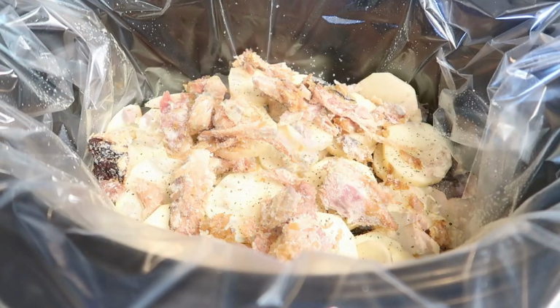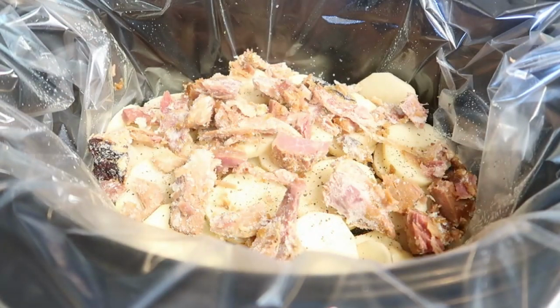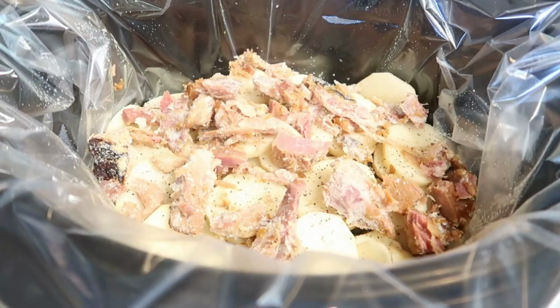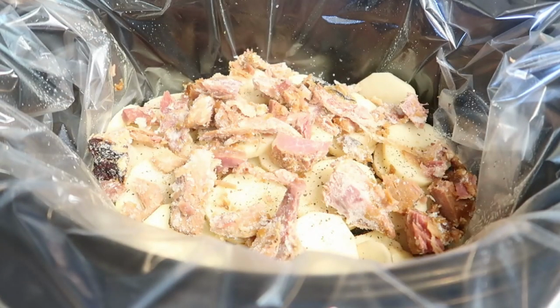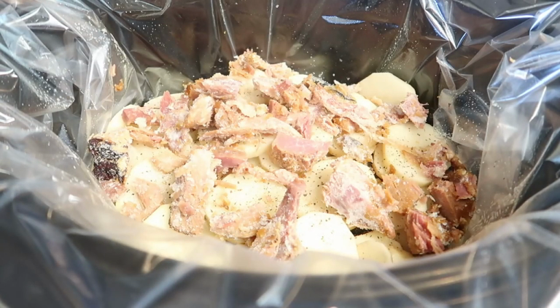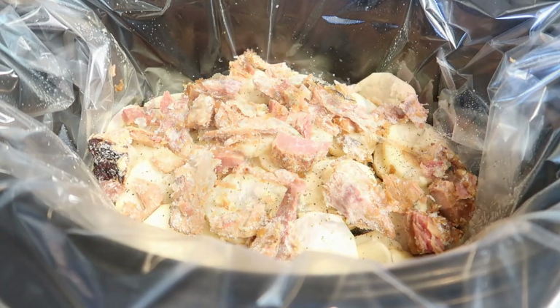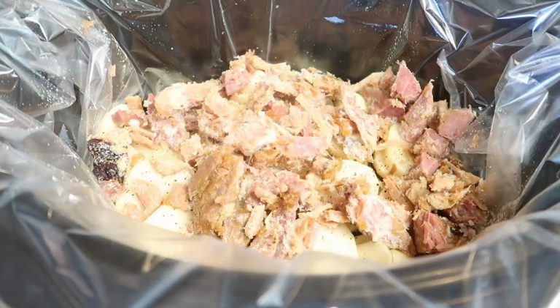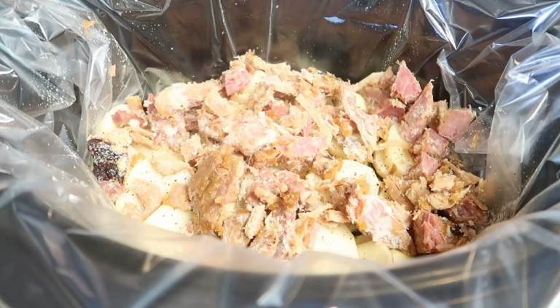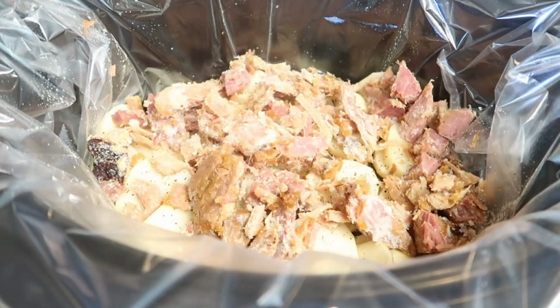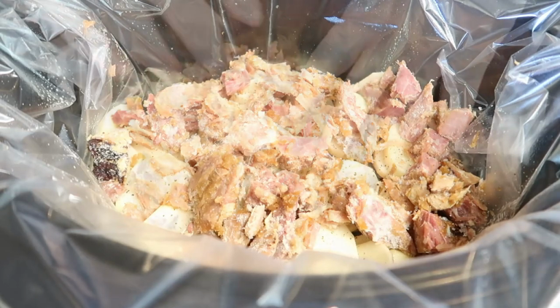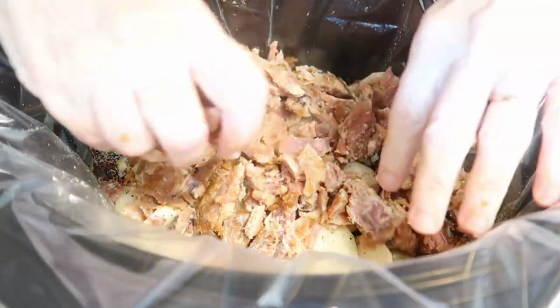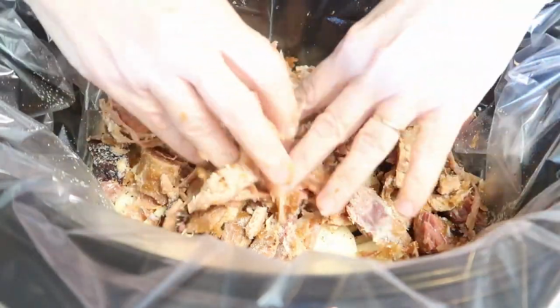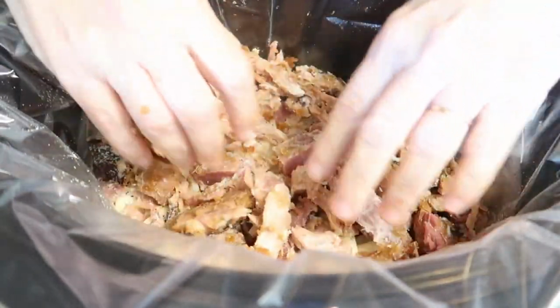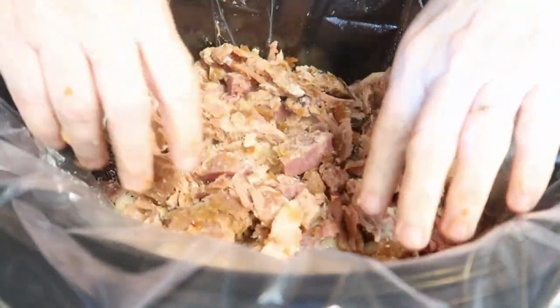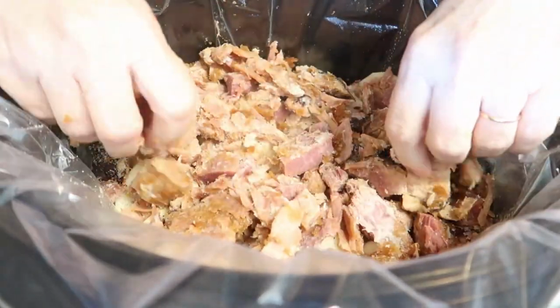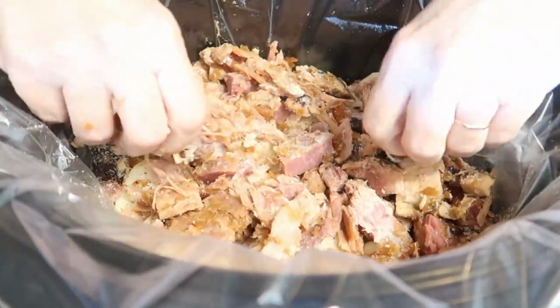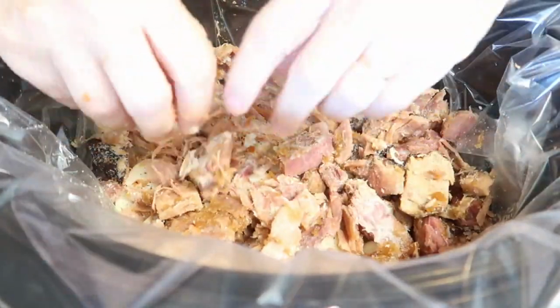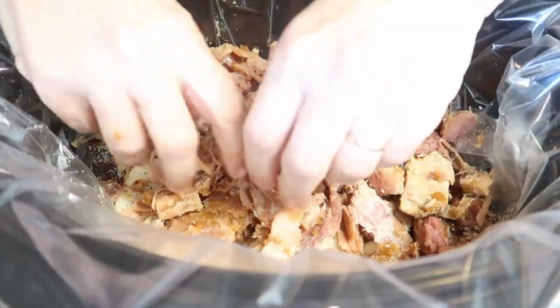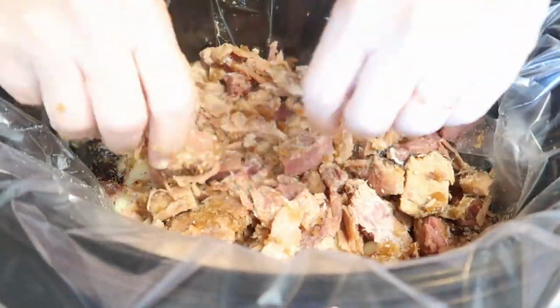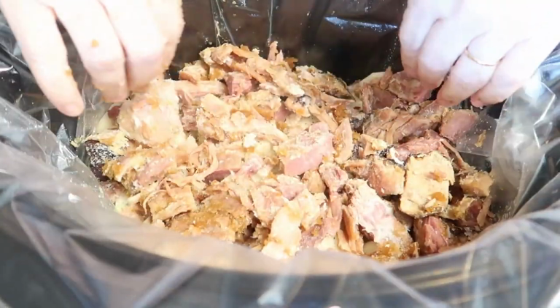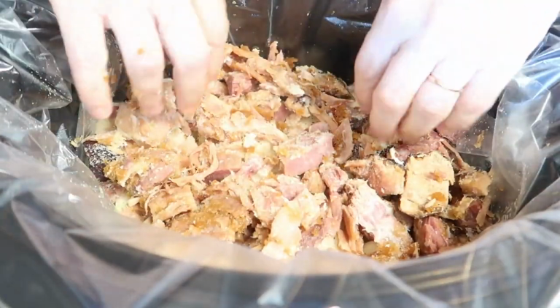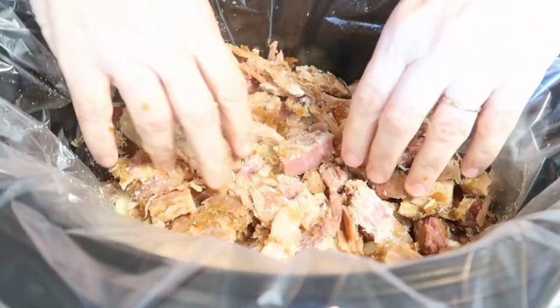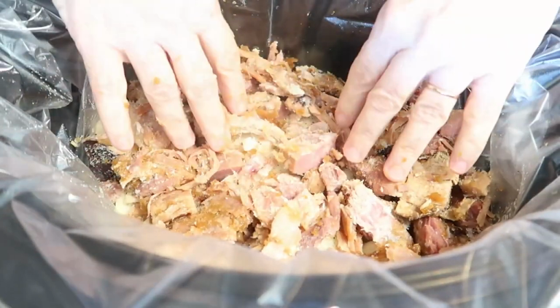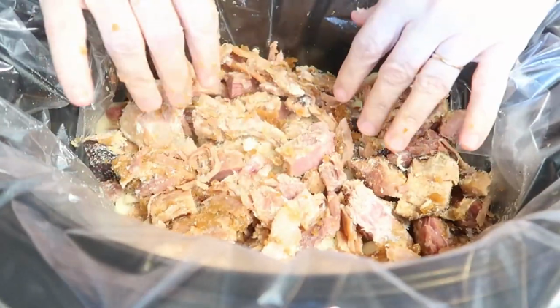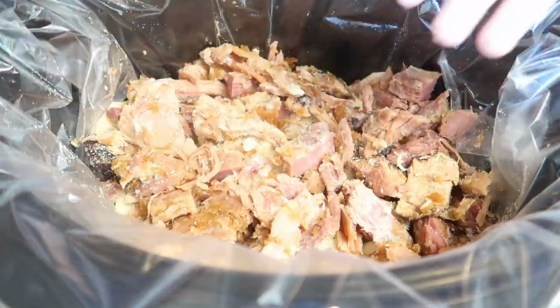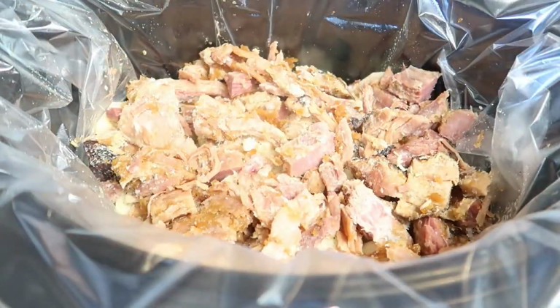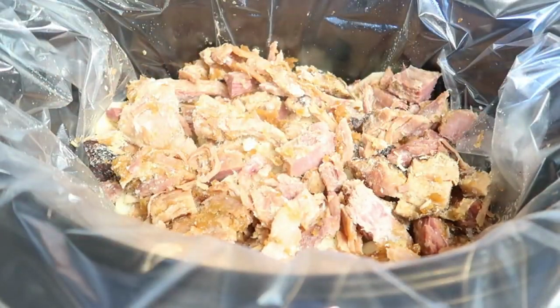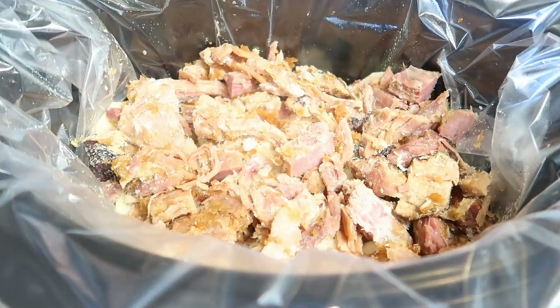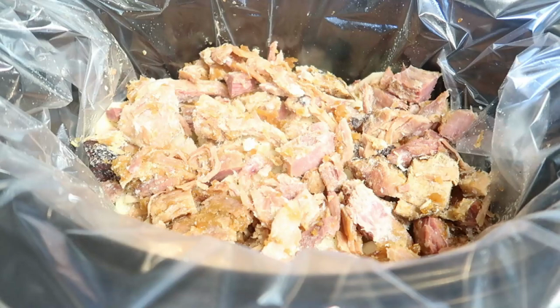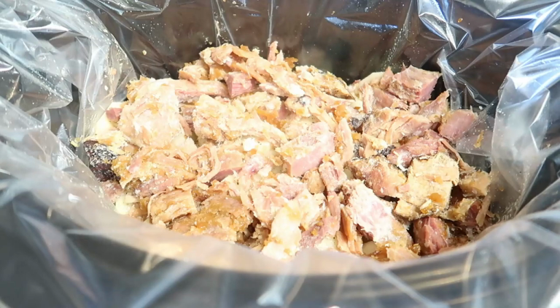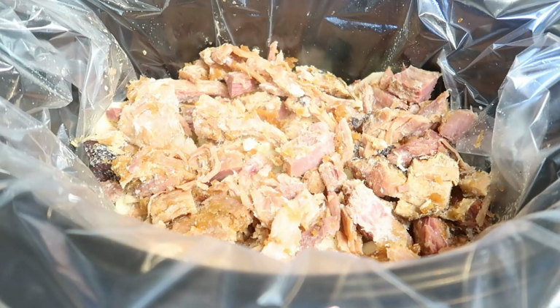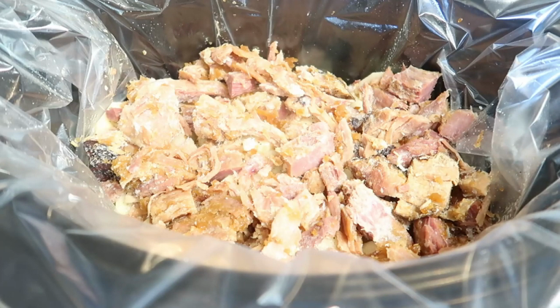Once you have those potatoes good and seasoned, we're going to add our ham. Spread it evenly on top of the potatoes, breaking up each of the big pieces.